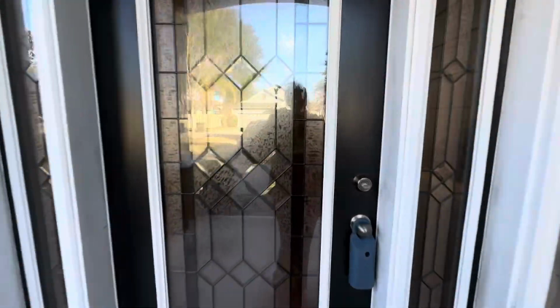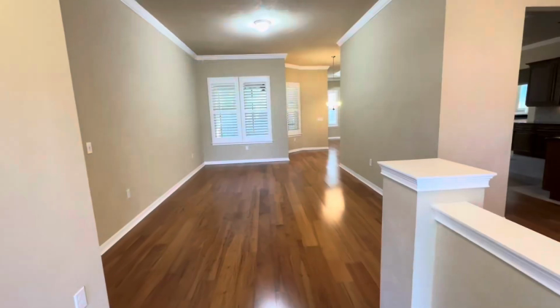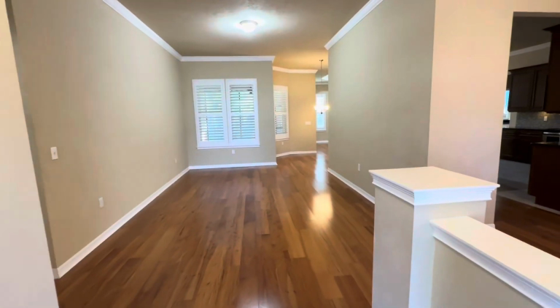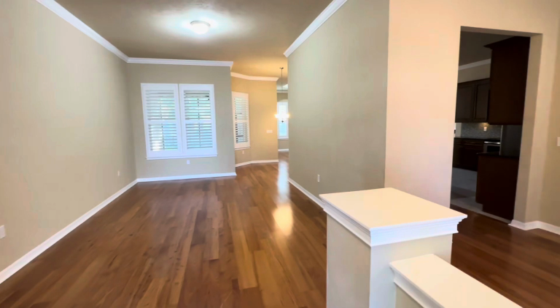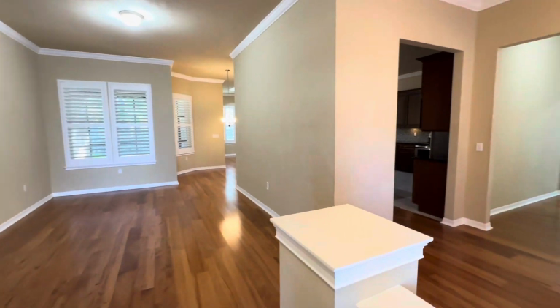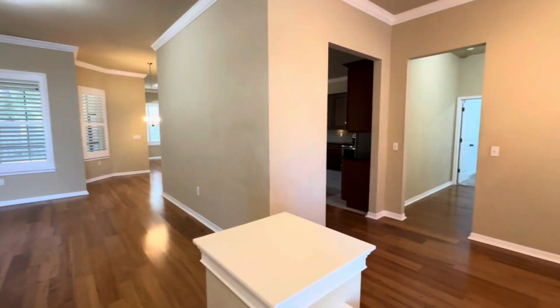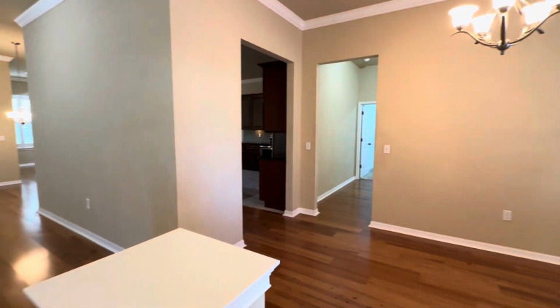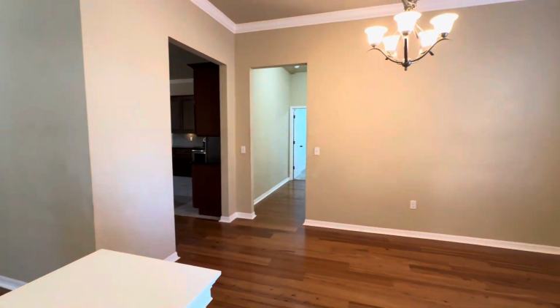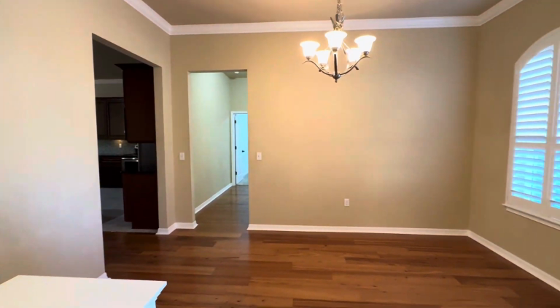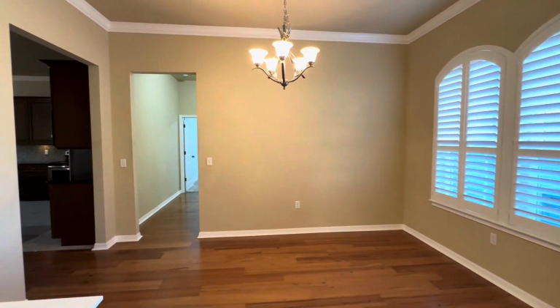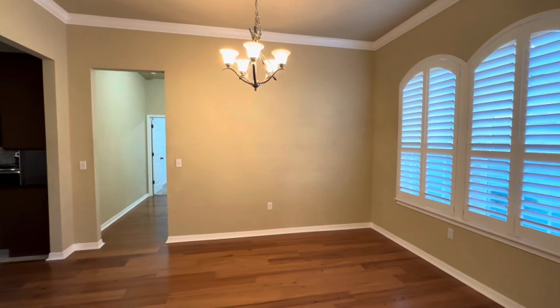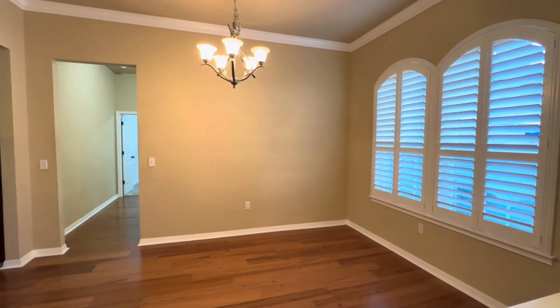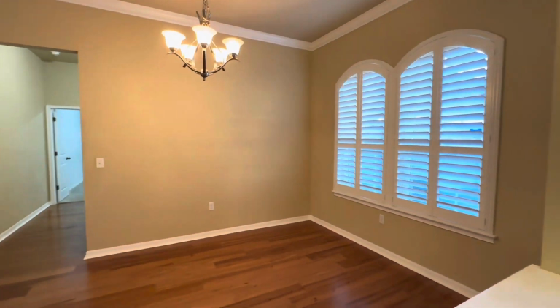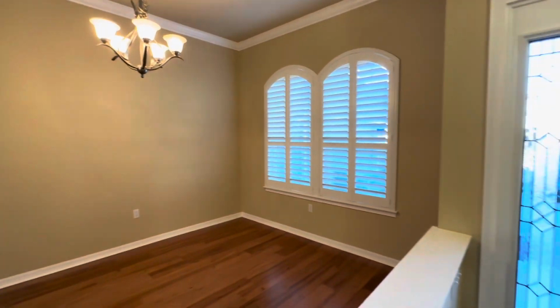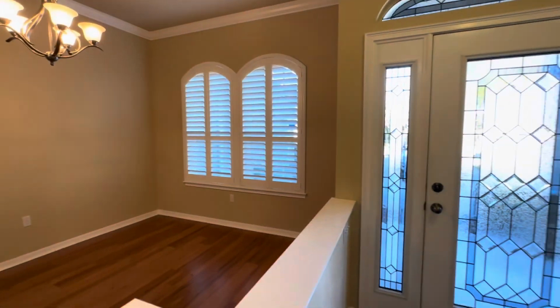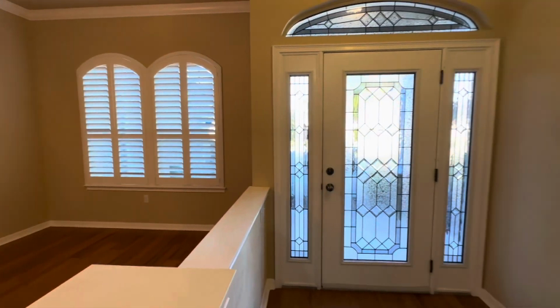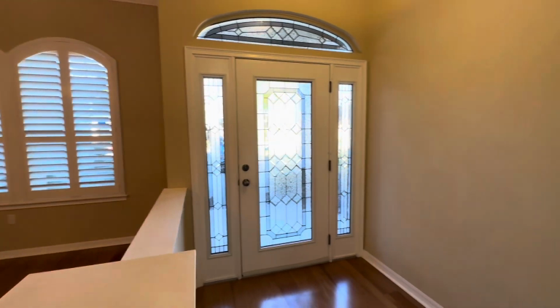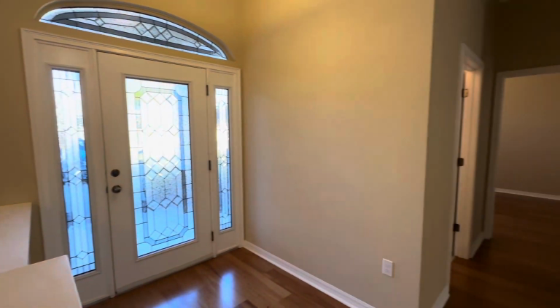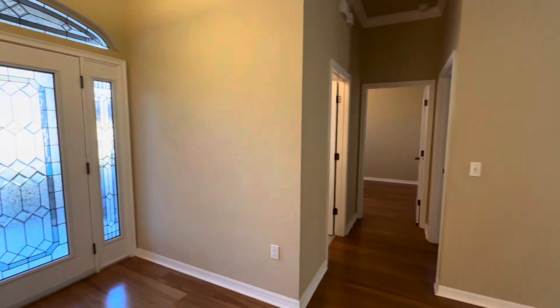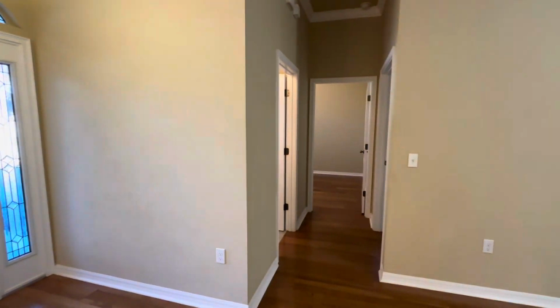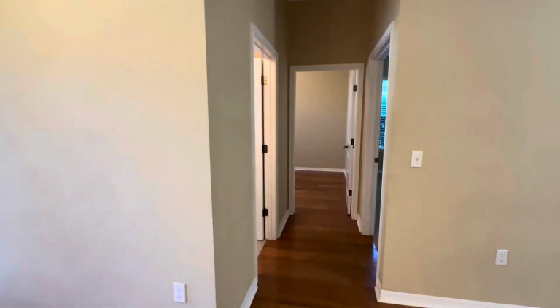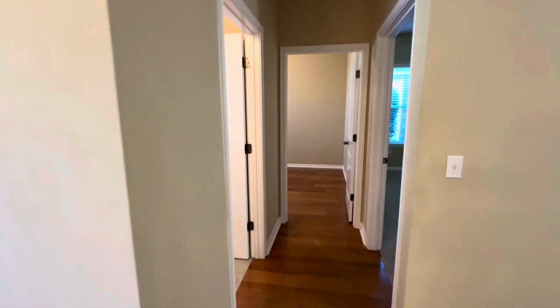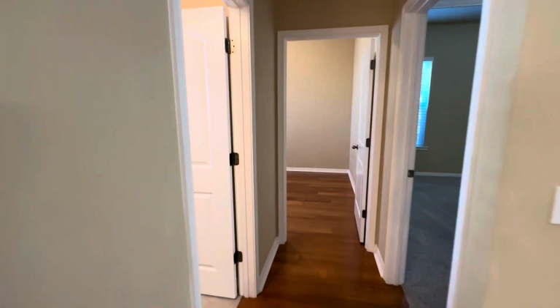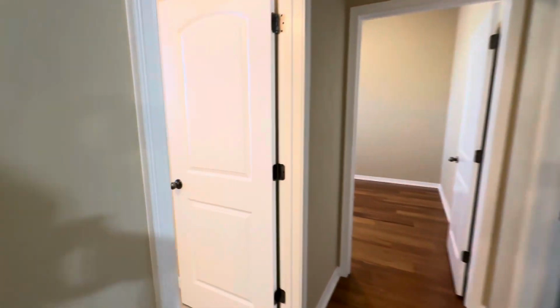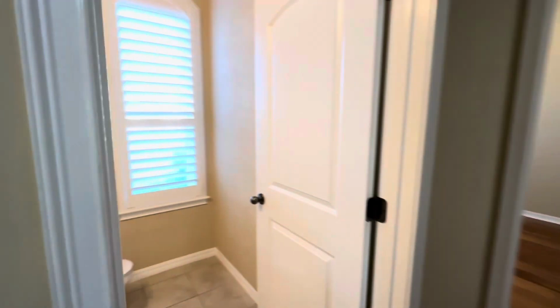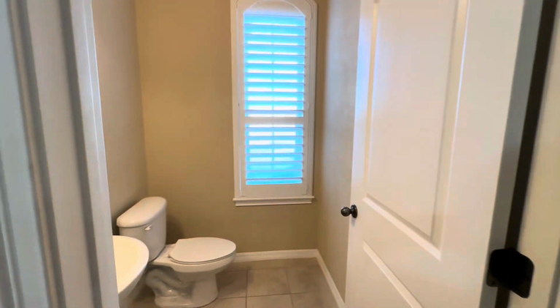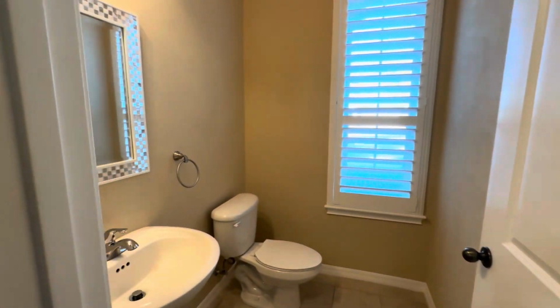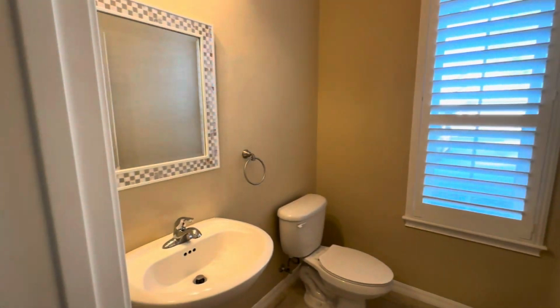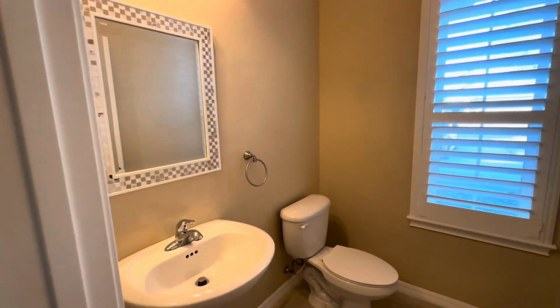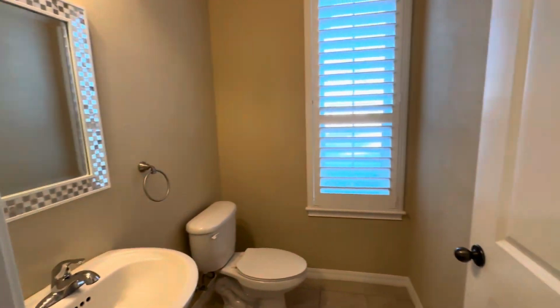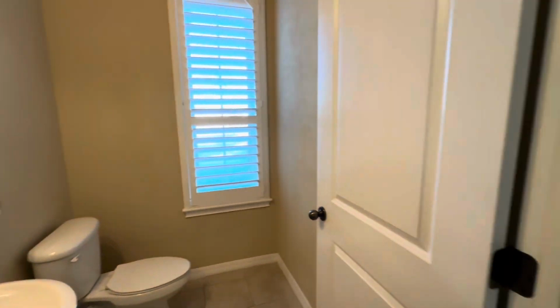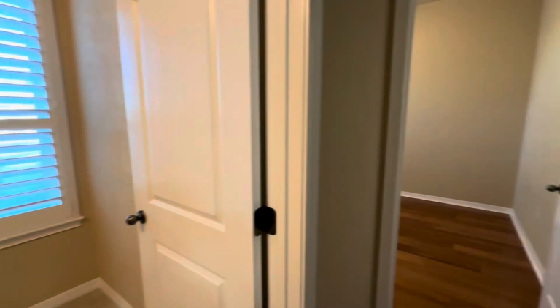Heading in here, you have a dining room area. To the left you have a half bath — this is actually three and a half baths total.